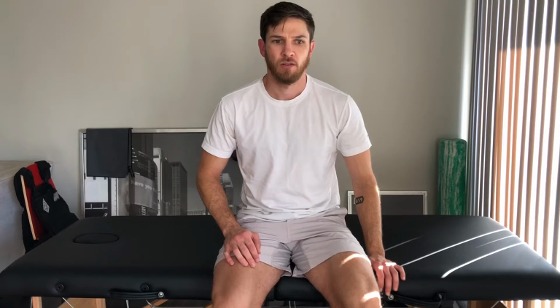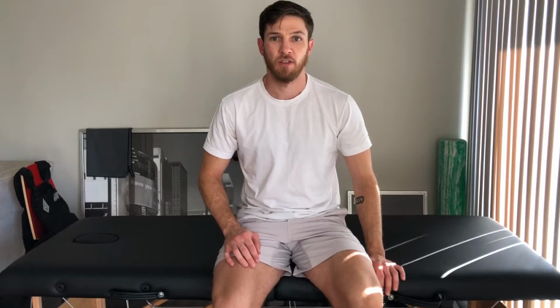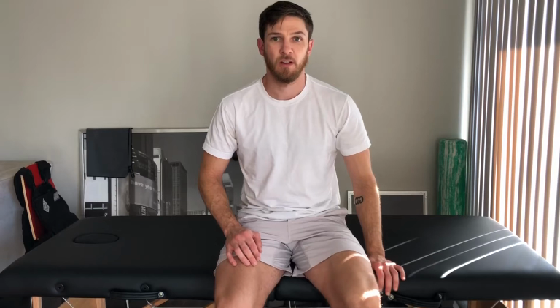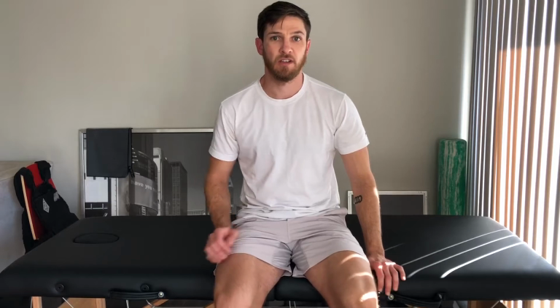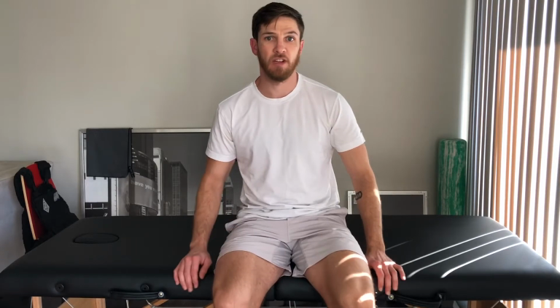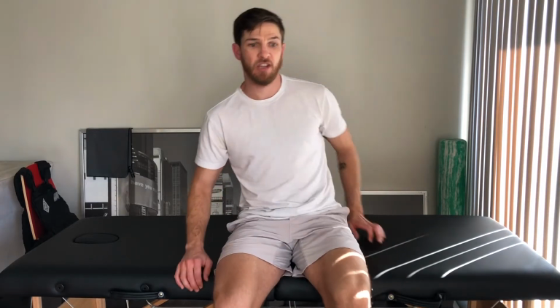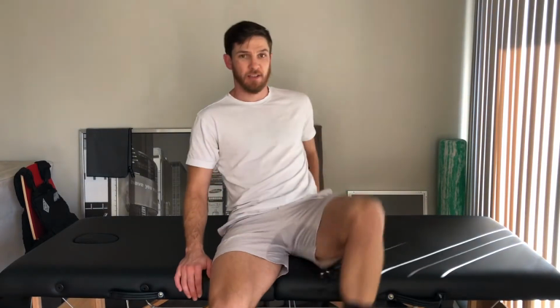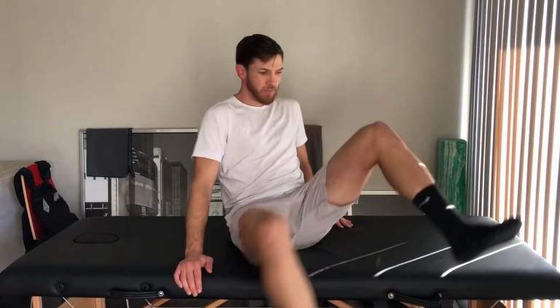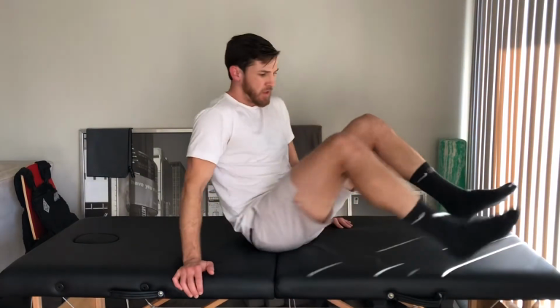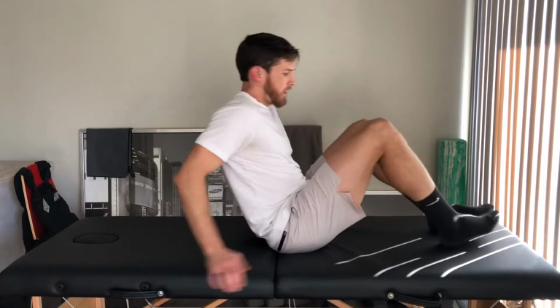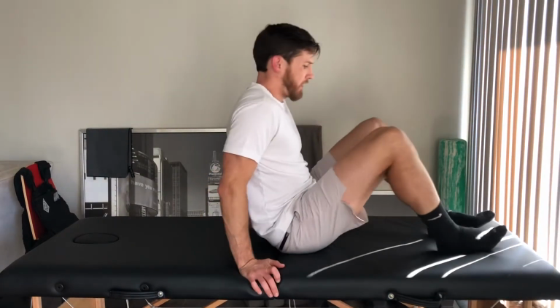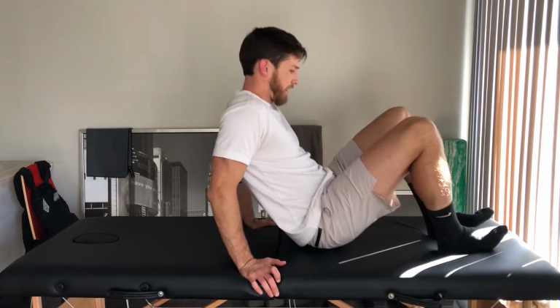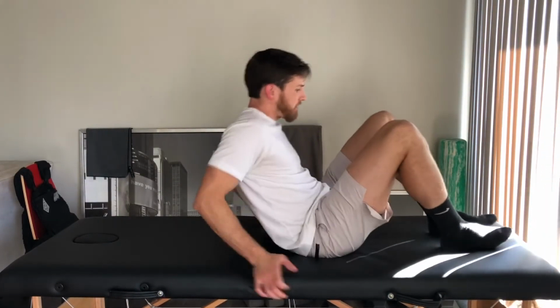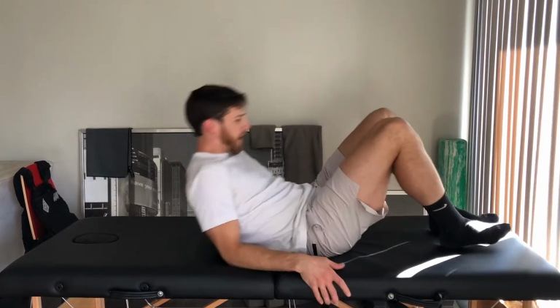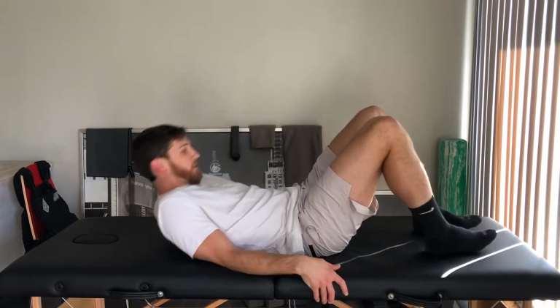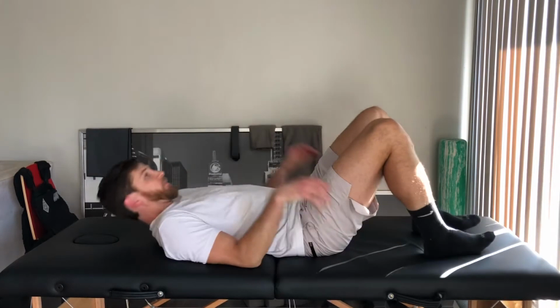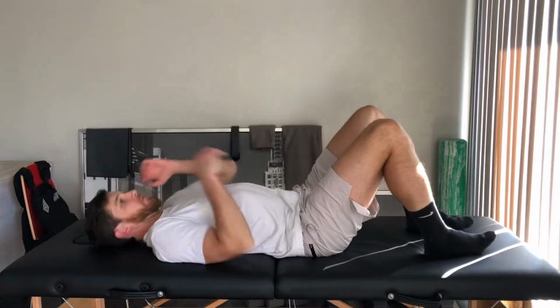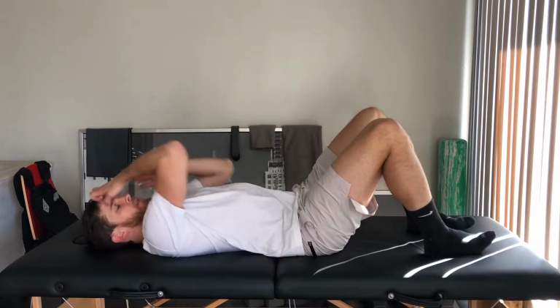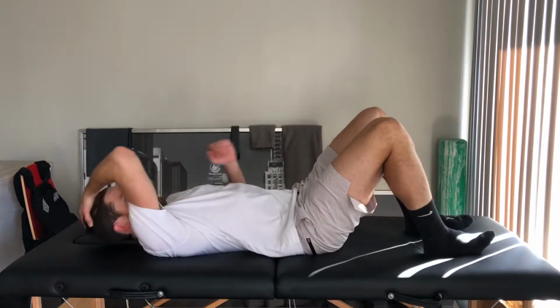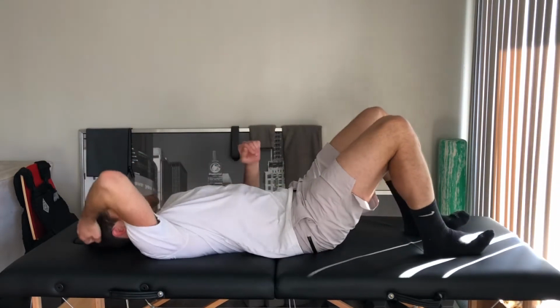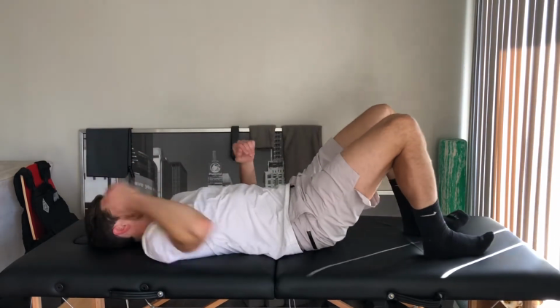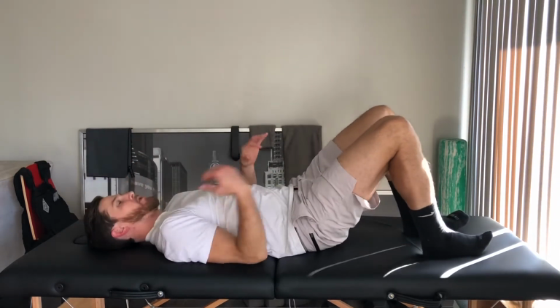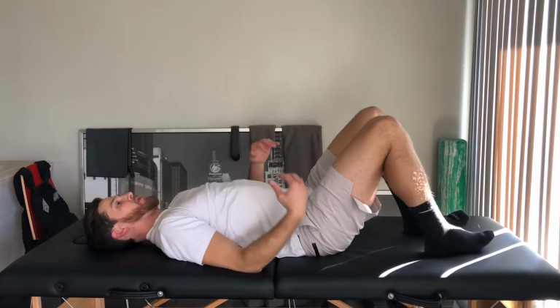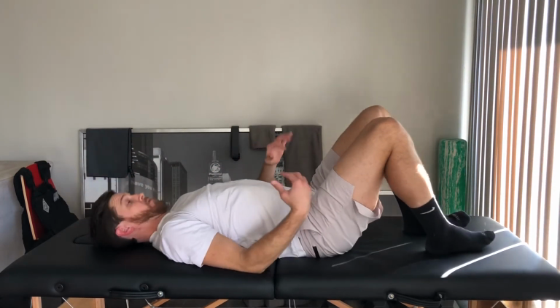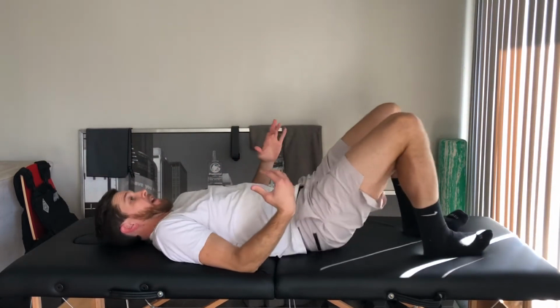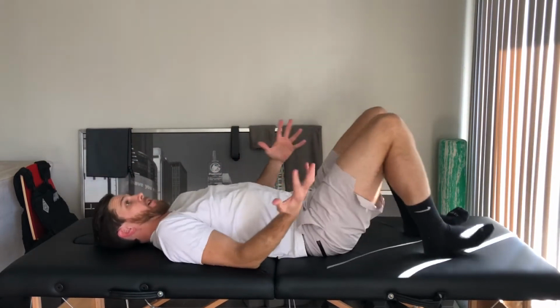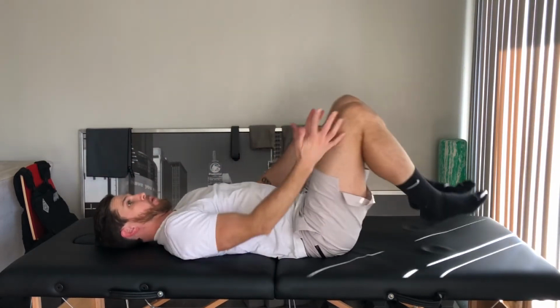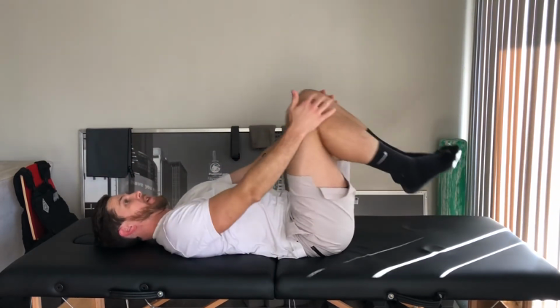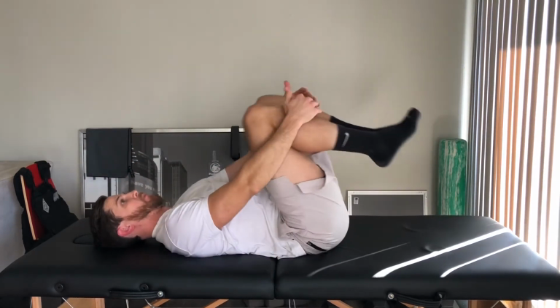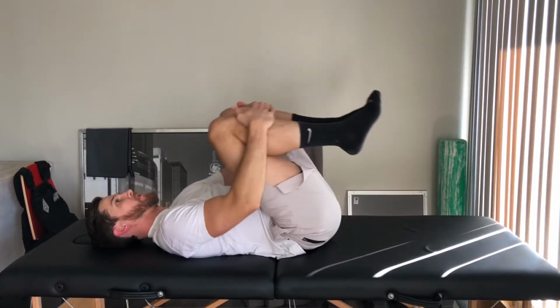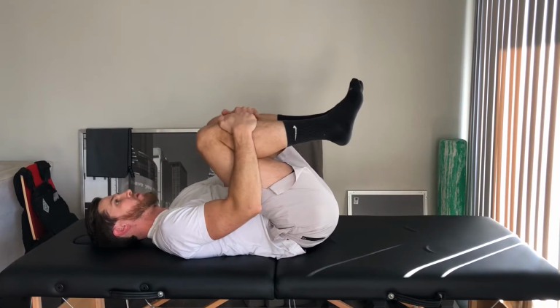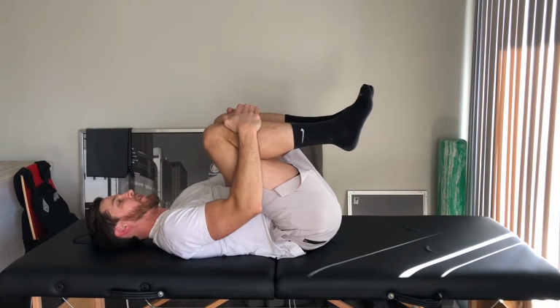So this is going to be double knee to chest. Lie down on your back. From this position, what you want to do is go ahead and grab both knees and pull them in towards your chest.